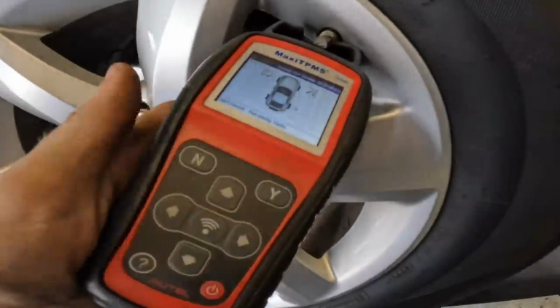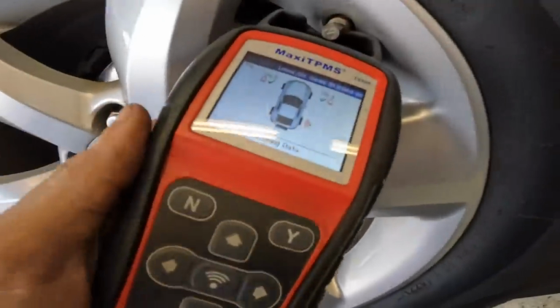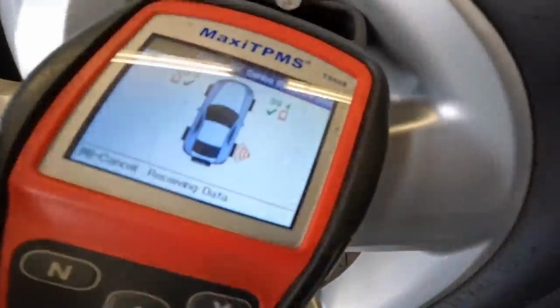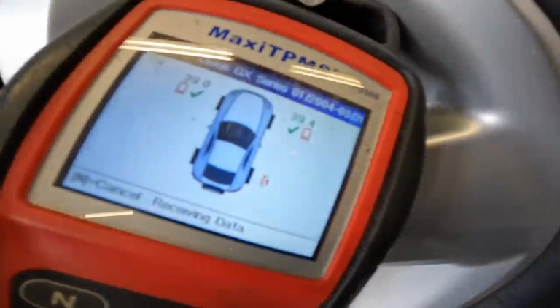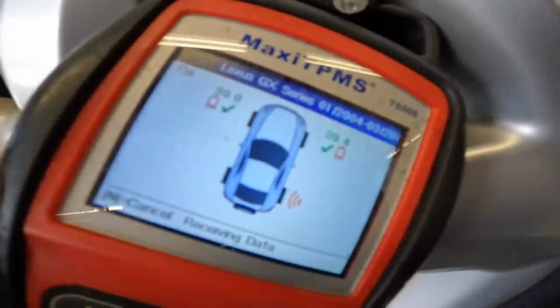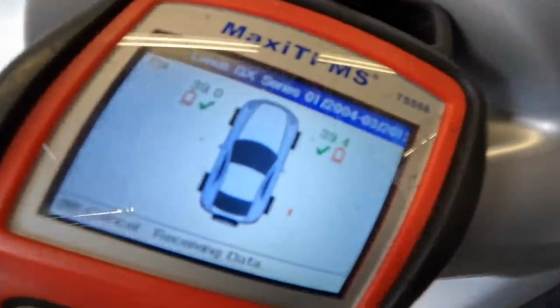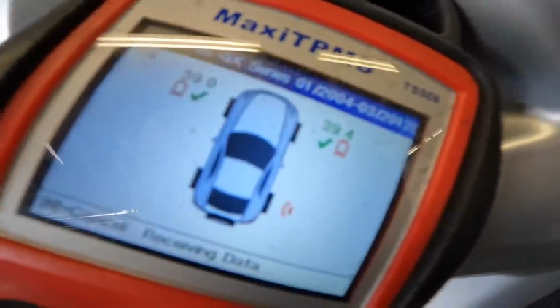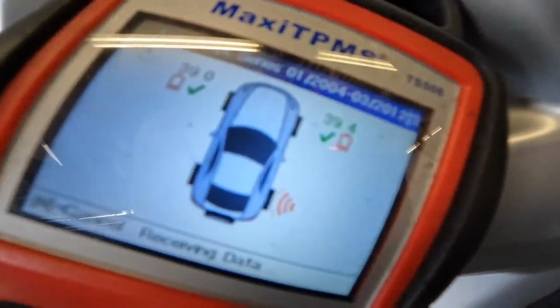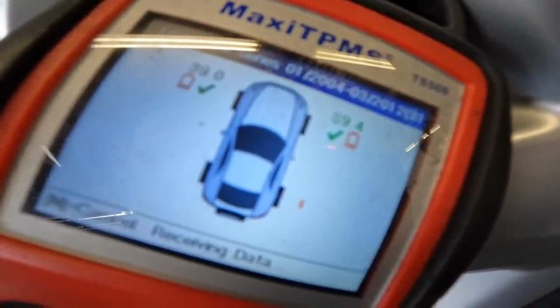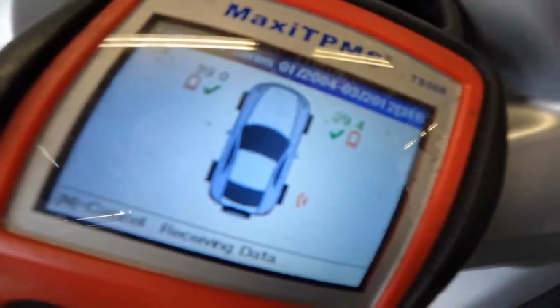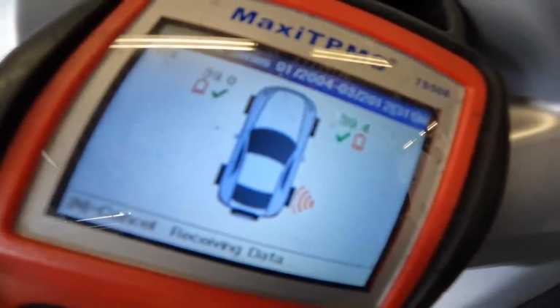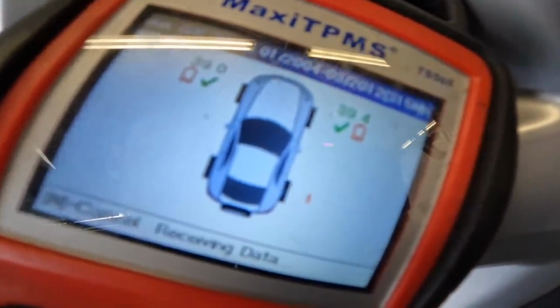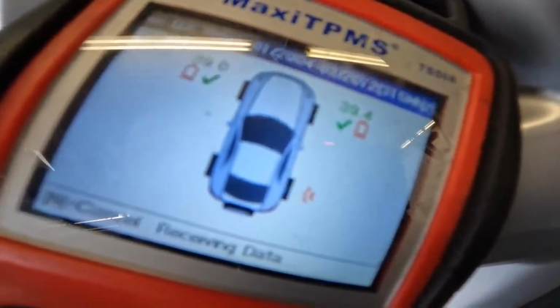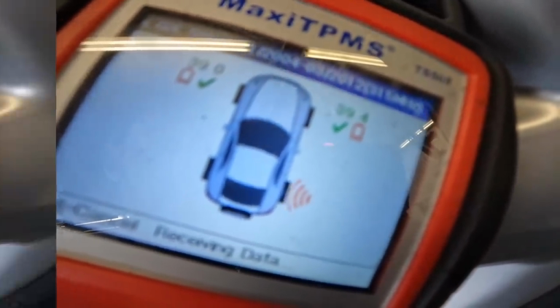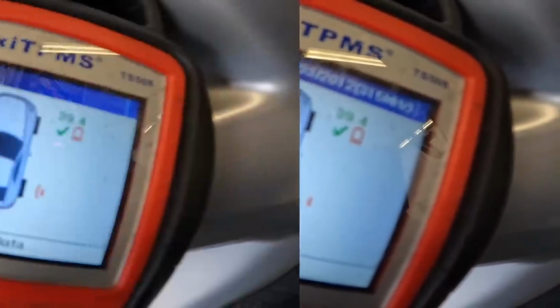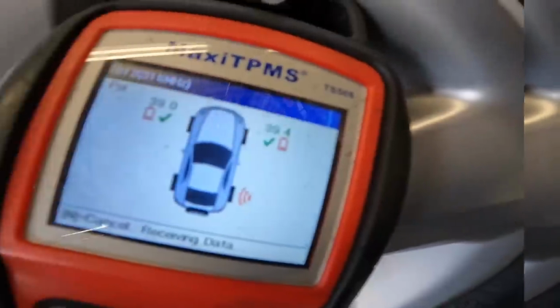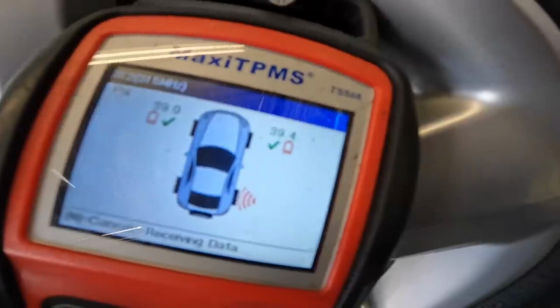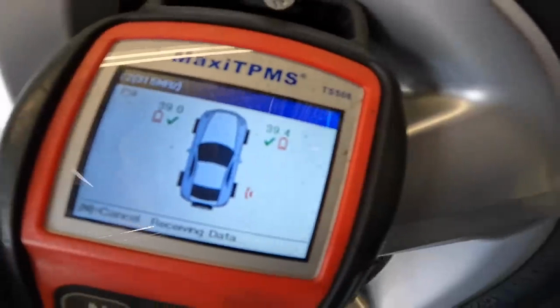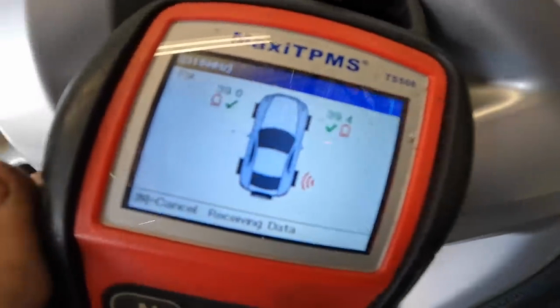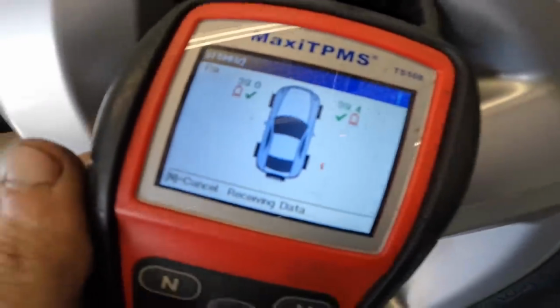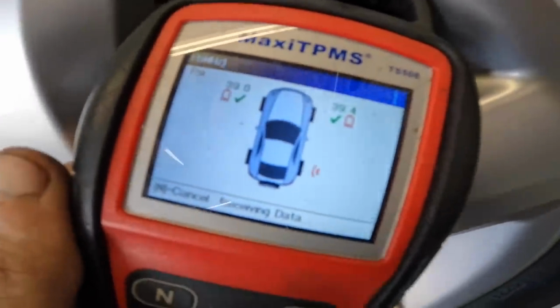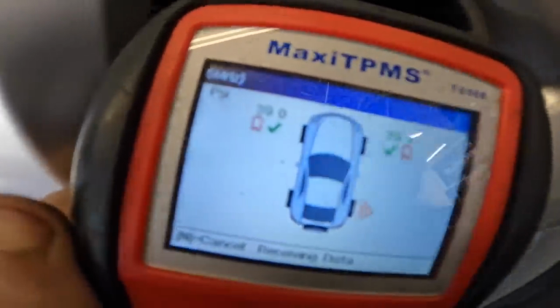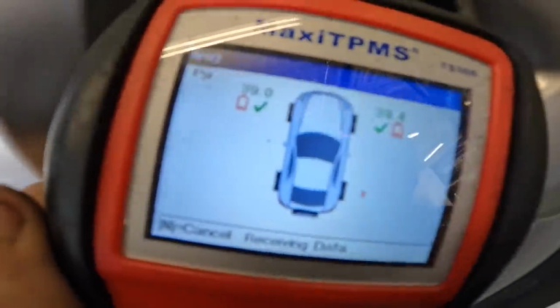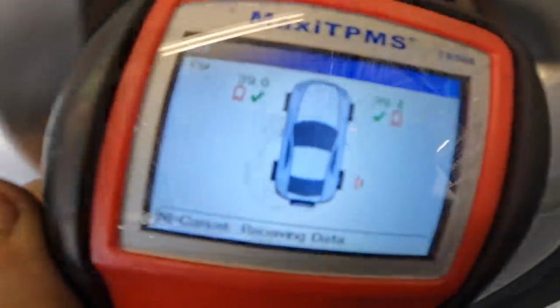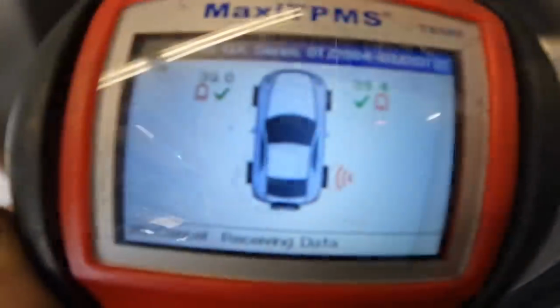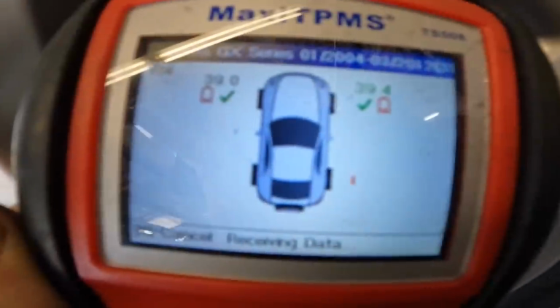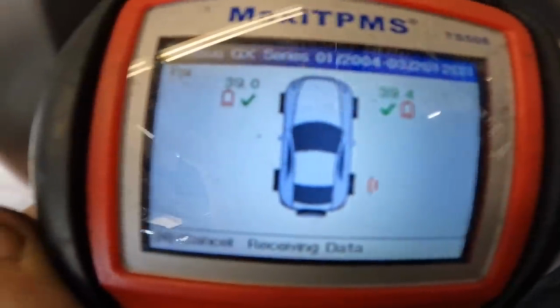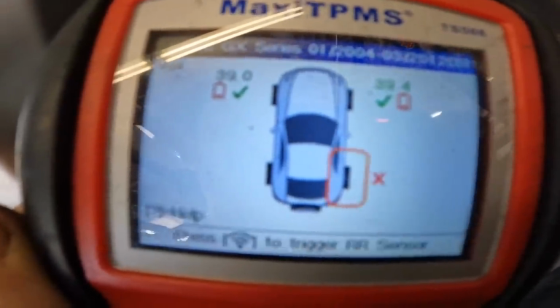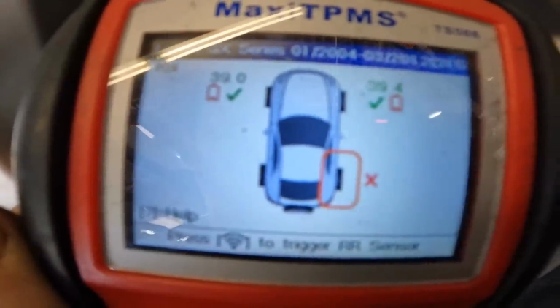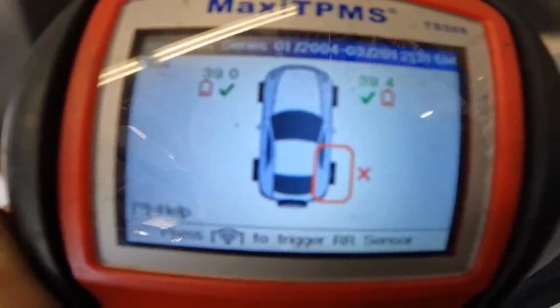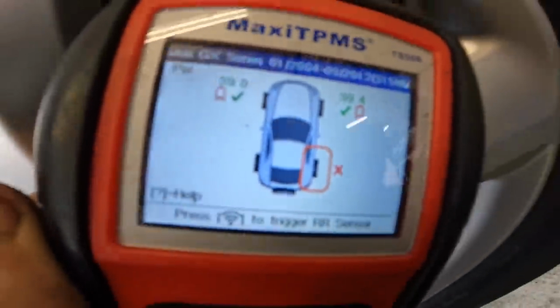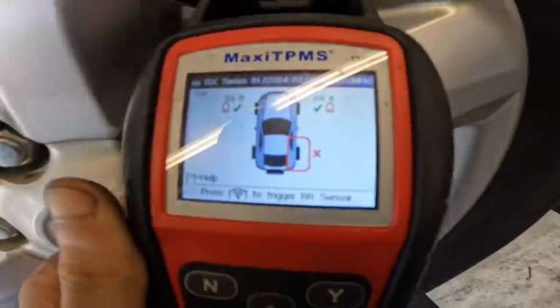Scanning... still scanning. We got a dead sensor here. Yep, dead sensor.